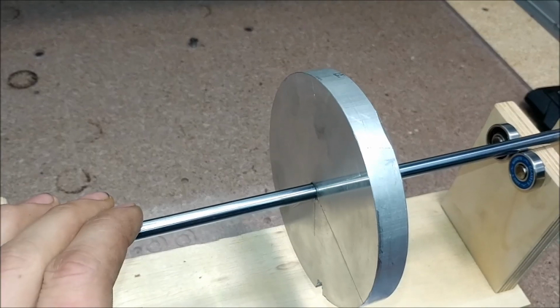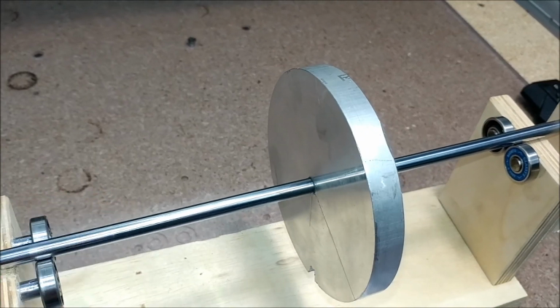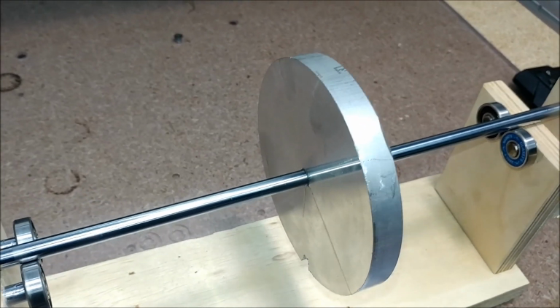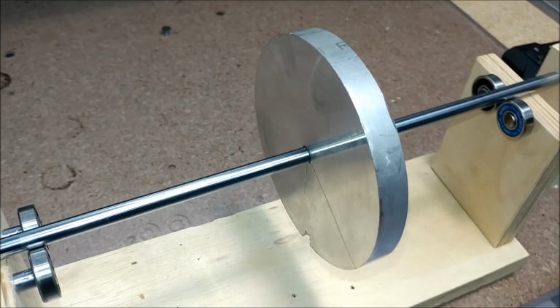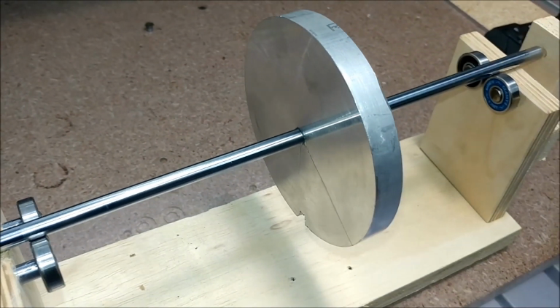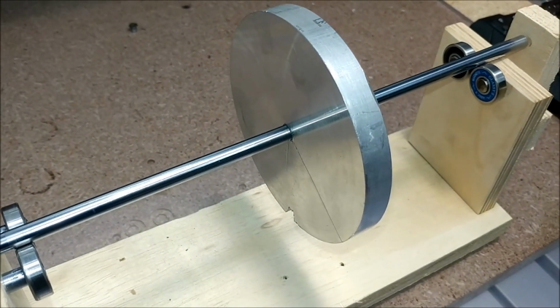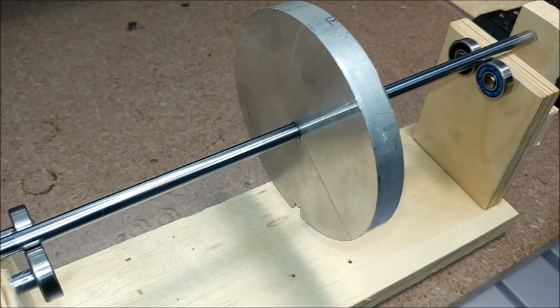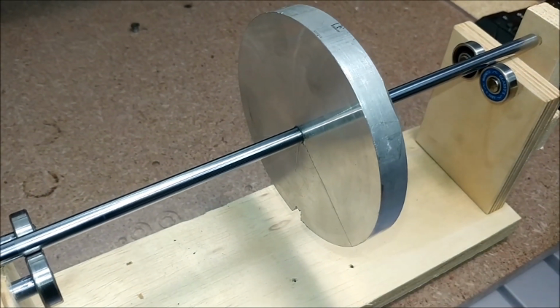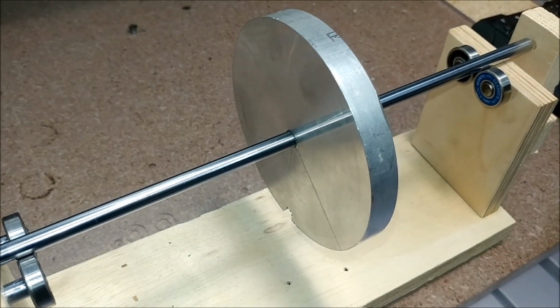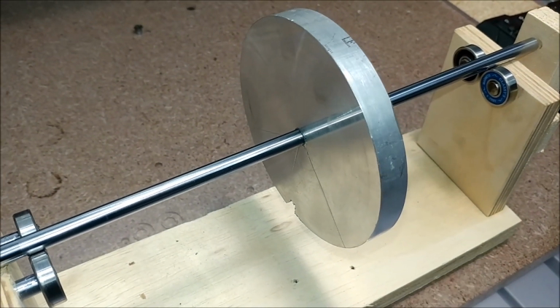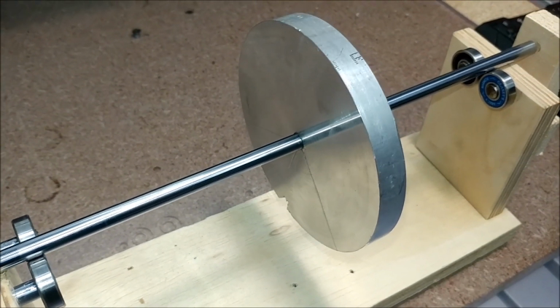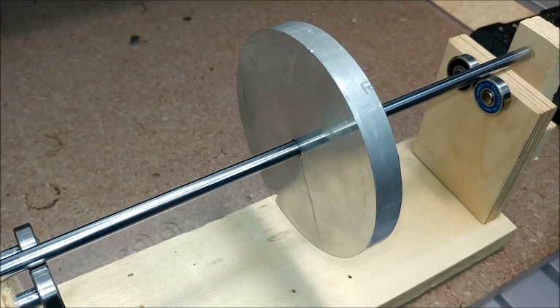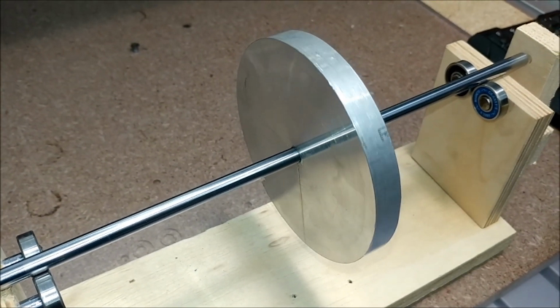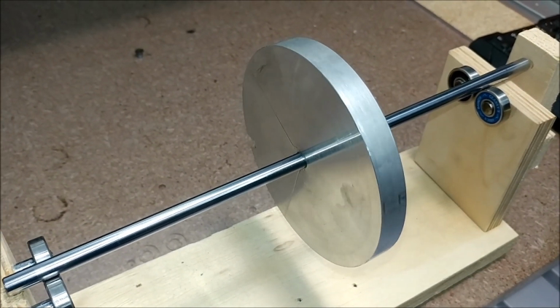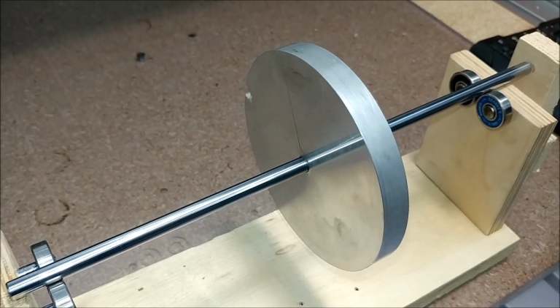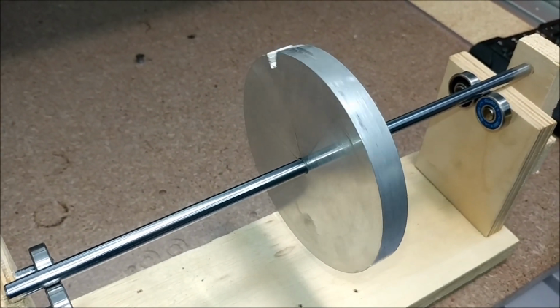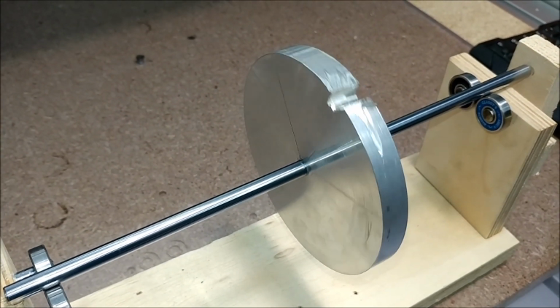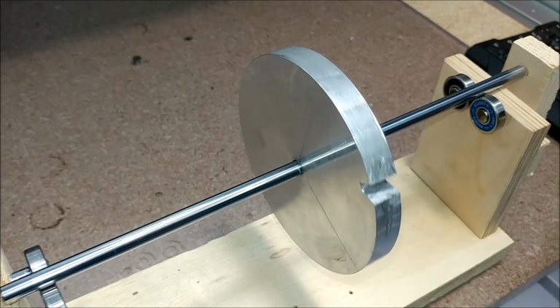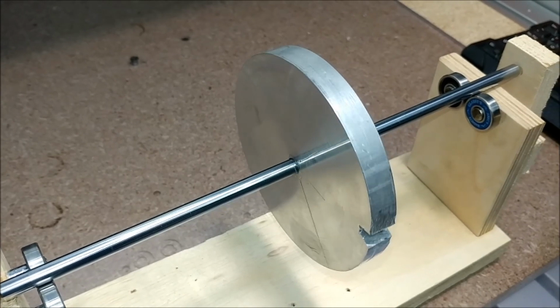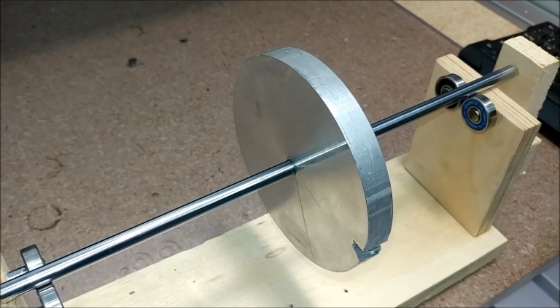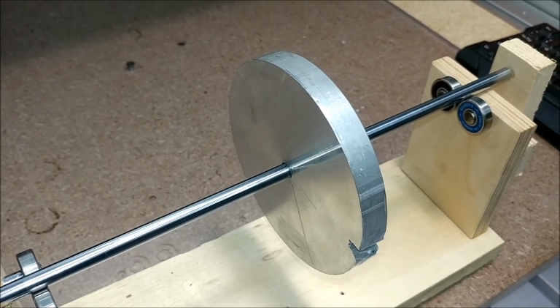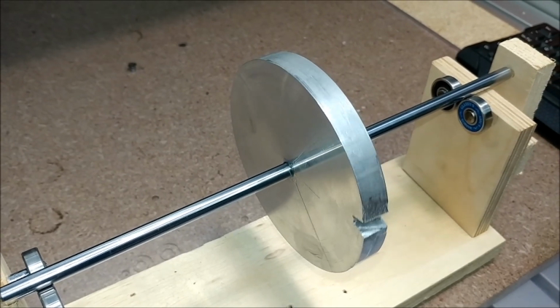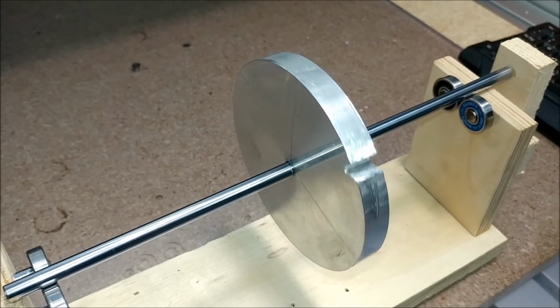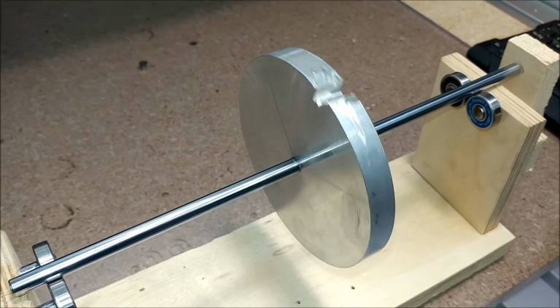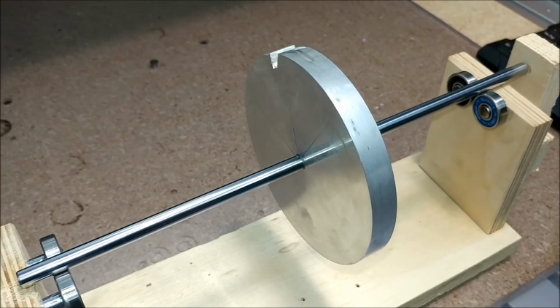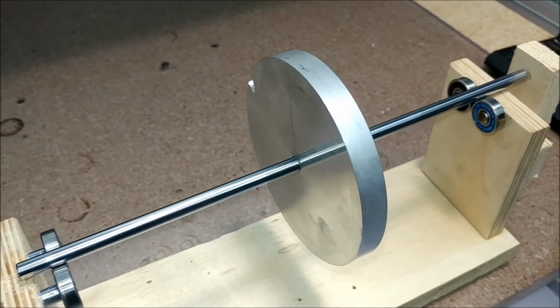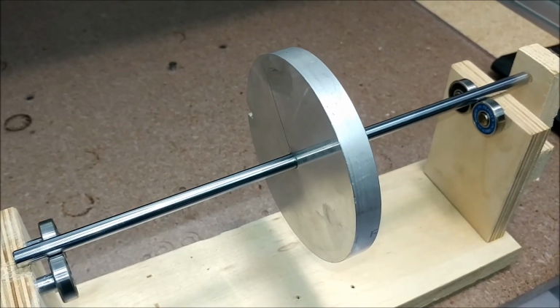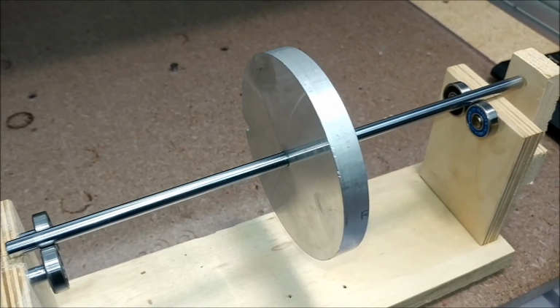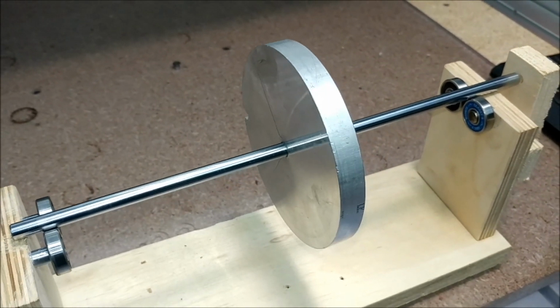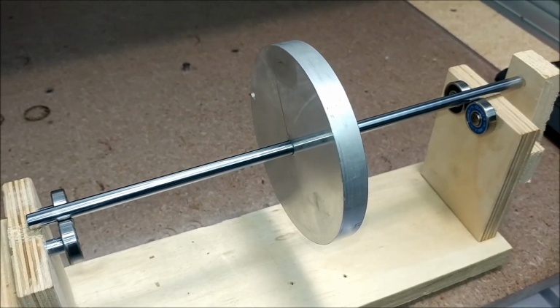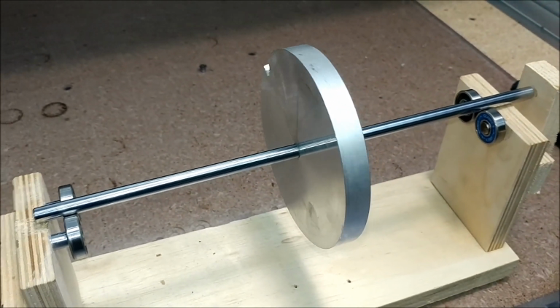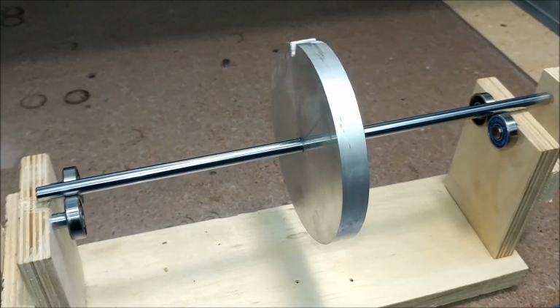Here we show the heavy side always moves to the bottom. This is actually just a static balance. There are also dynamic balance issues, but we'll talk about those in a minute.